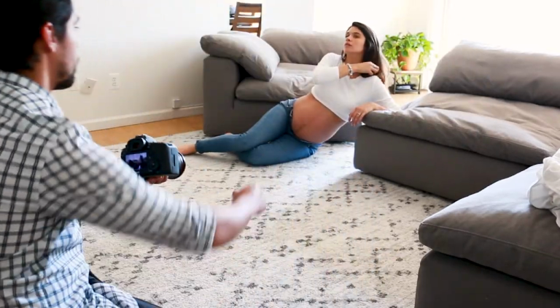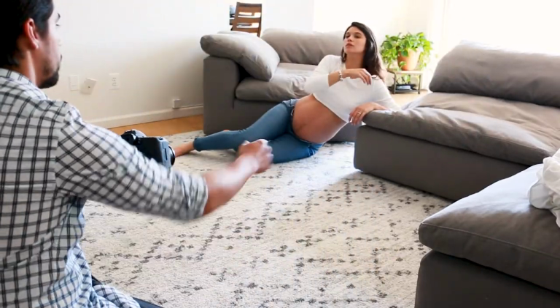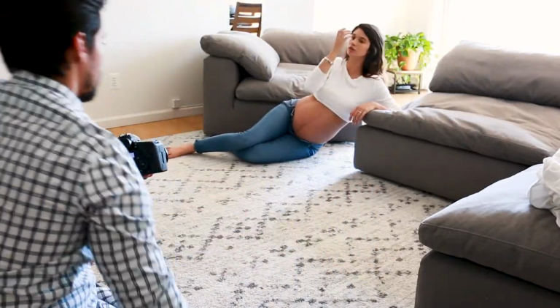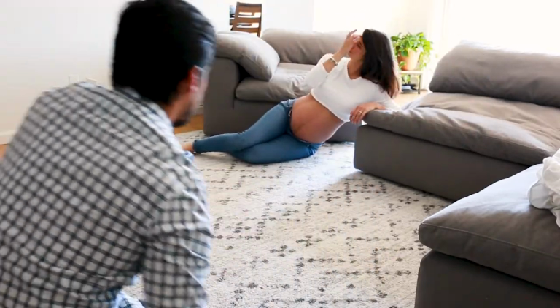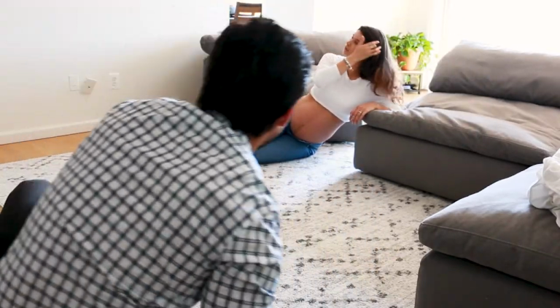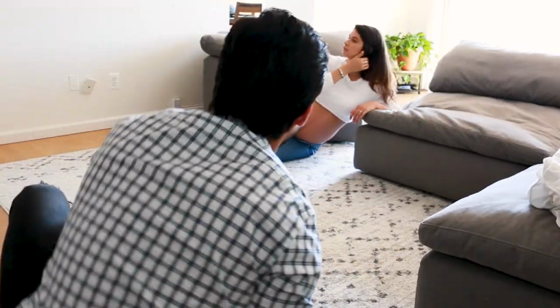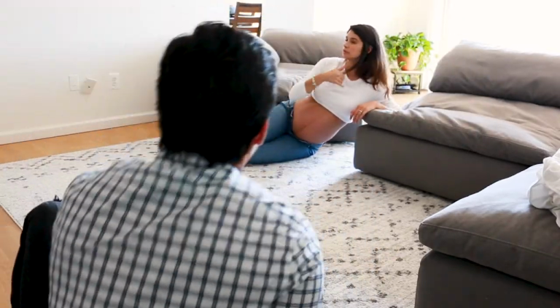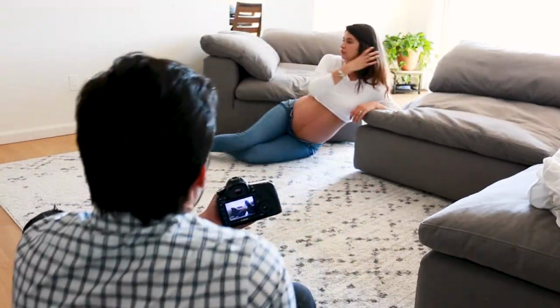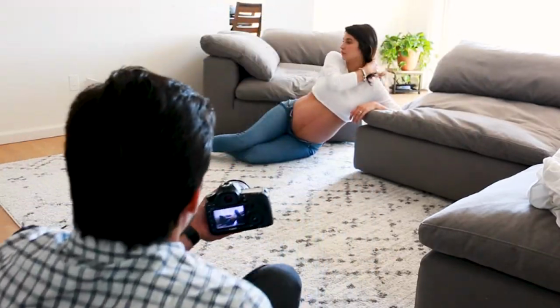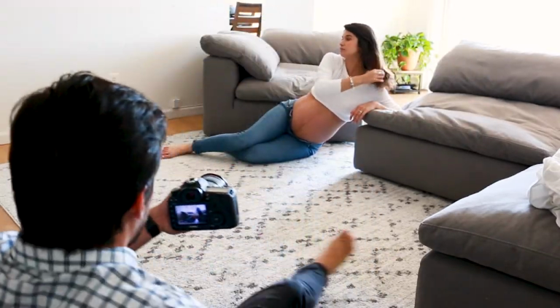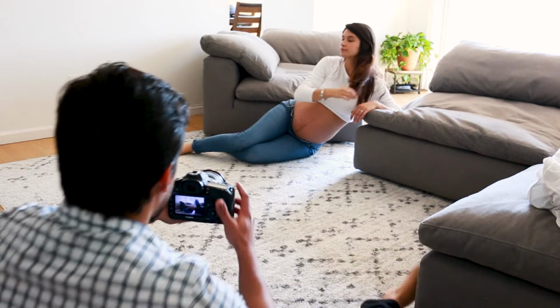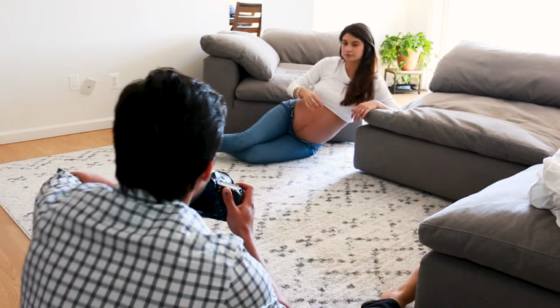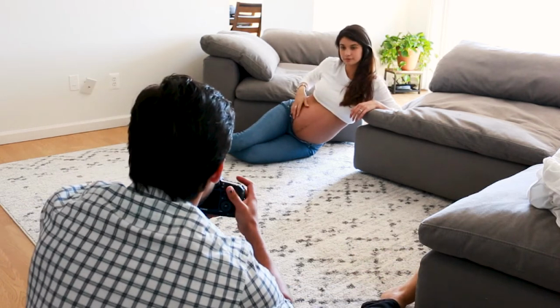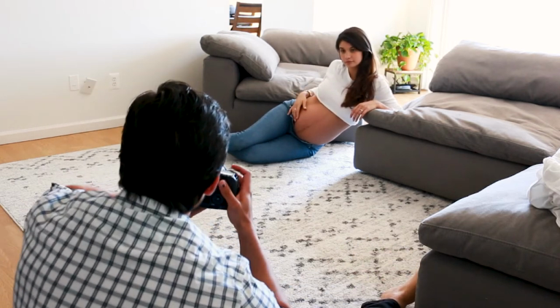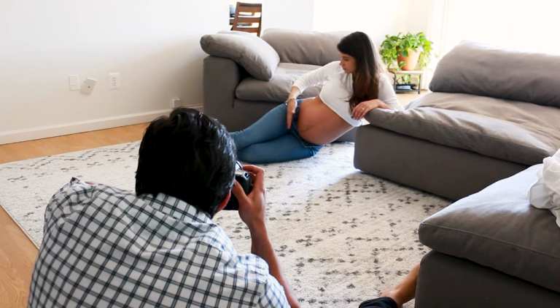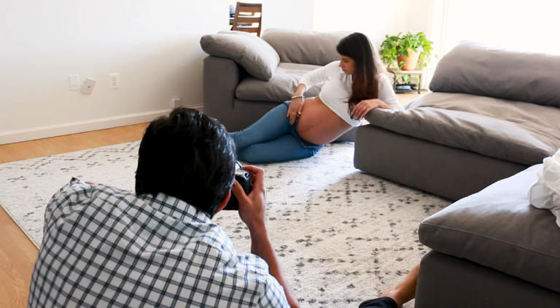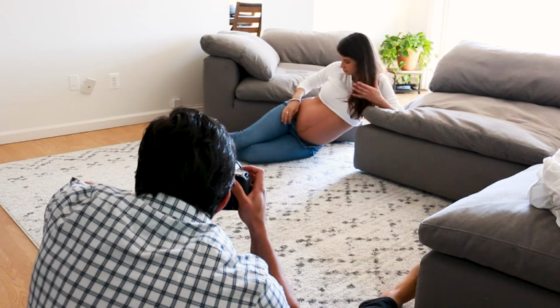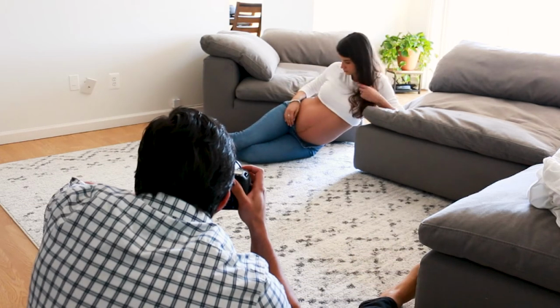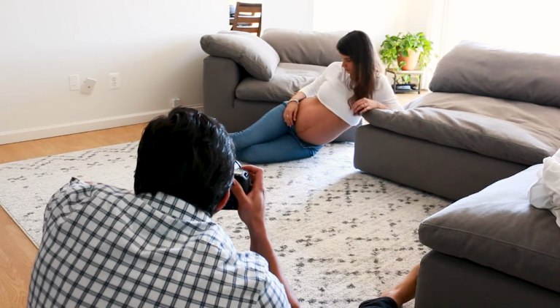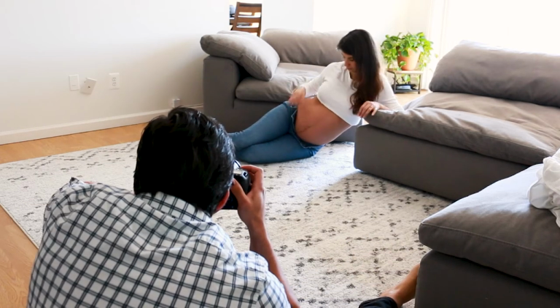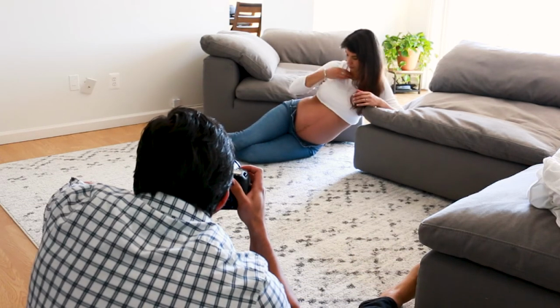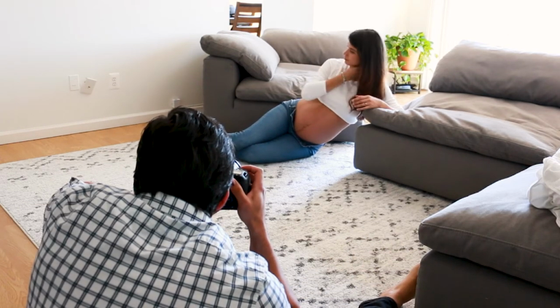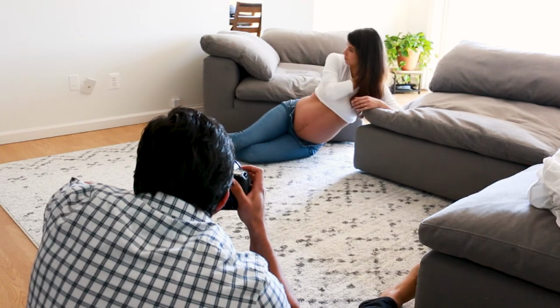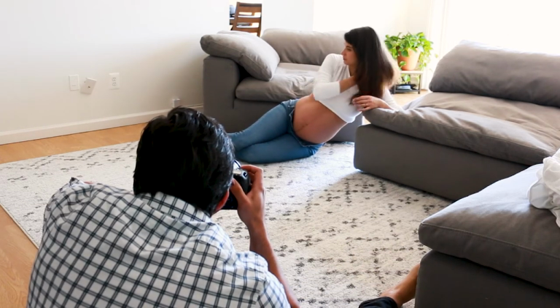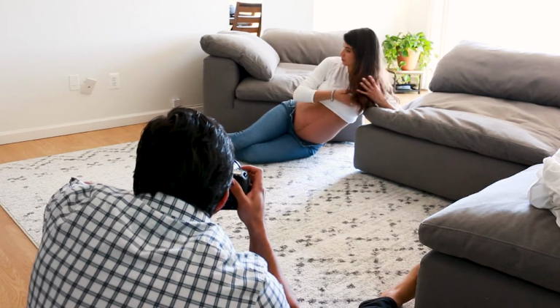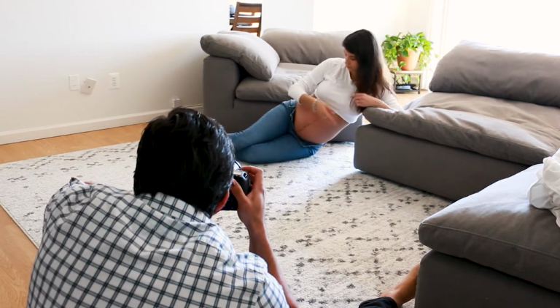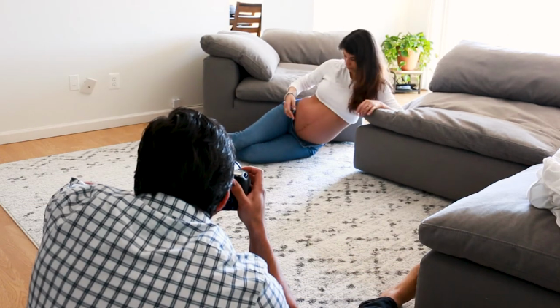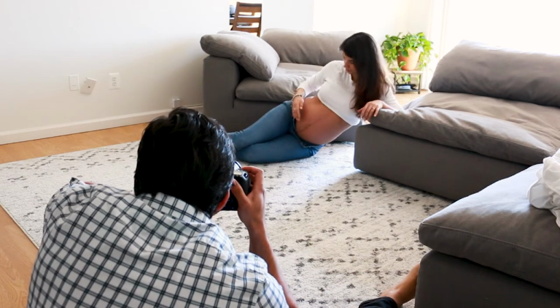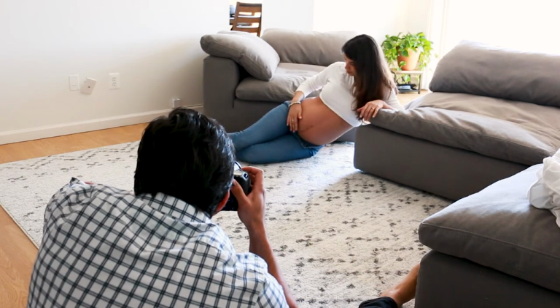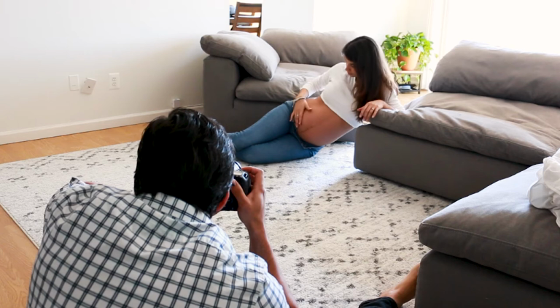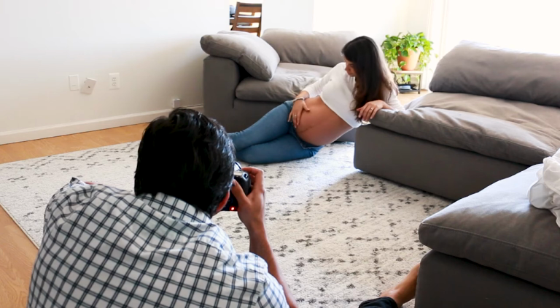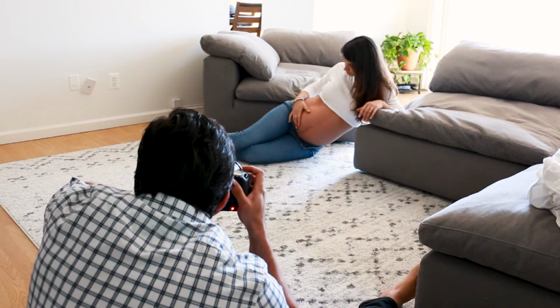Even indoors, composition is still important. Make sure to move a few things around to achieve the style you're going for. In this case, we were going for something really relaxed.